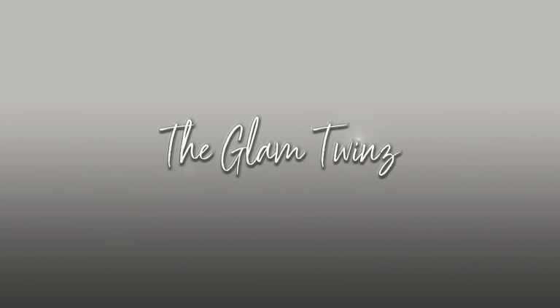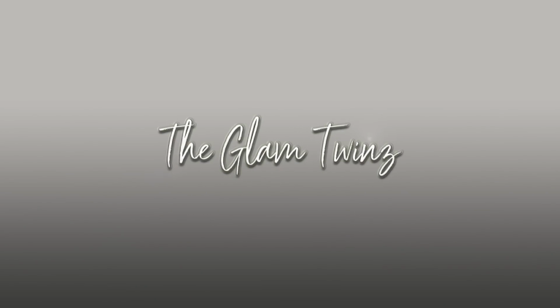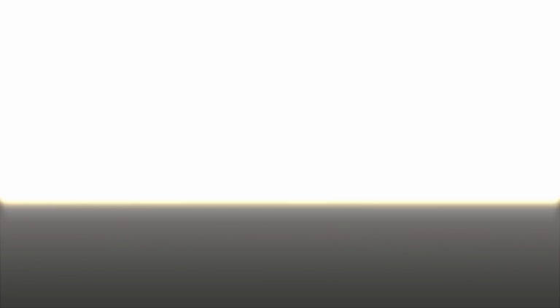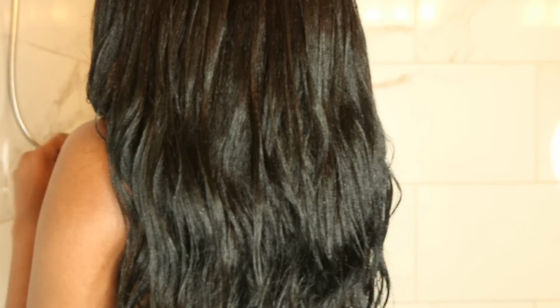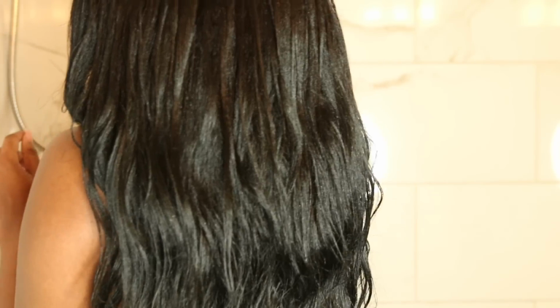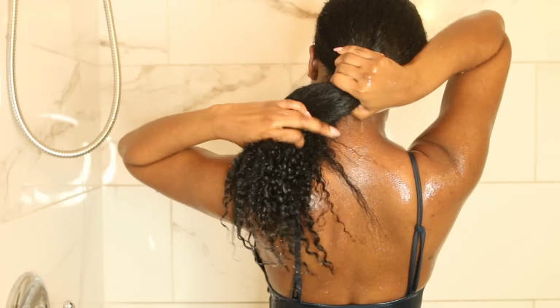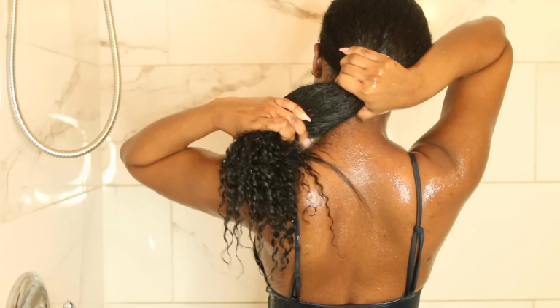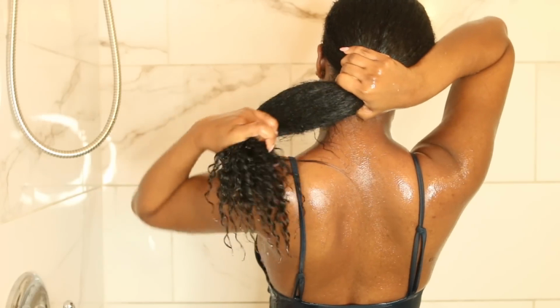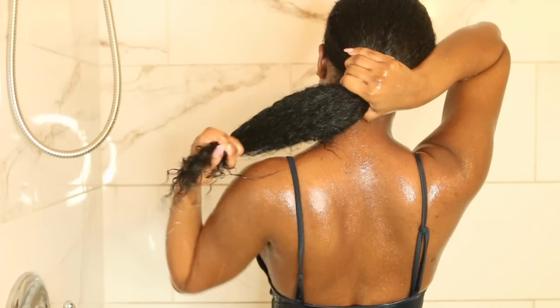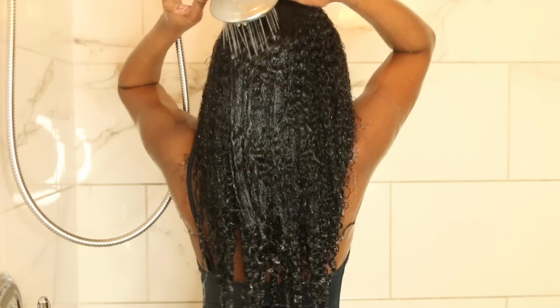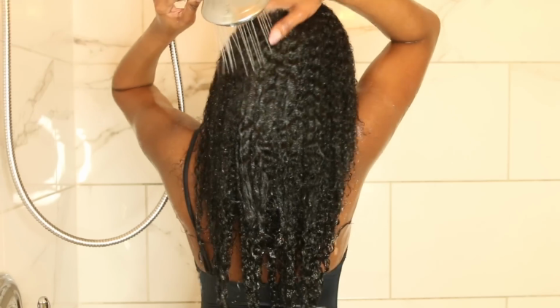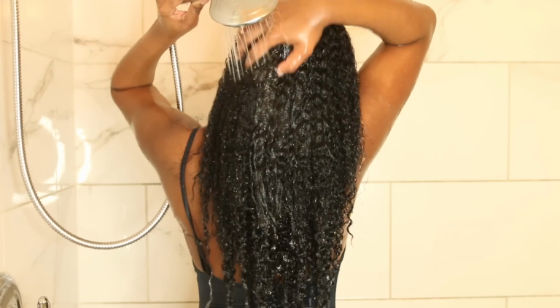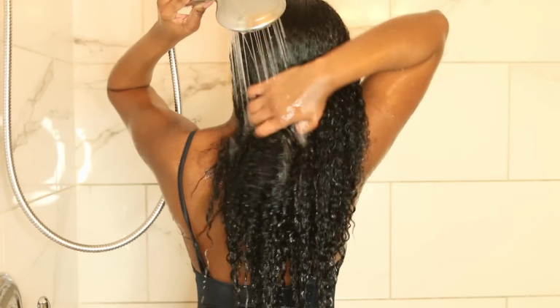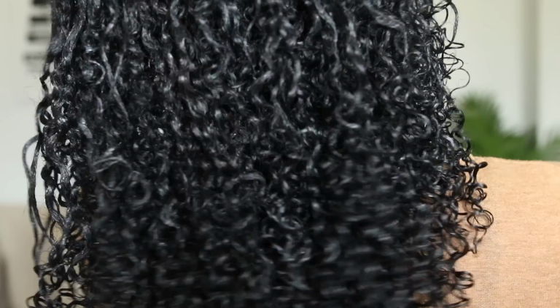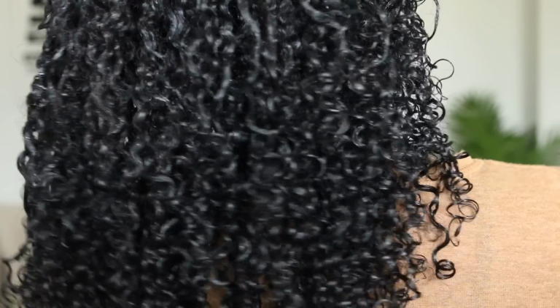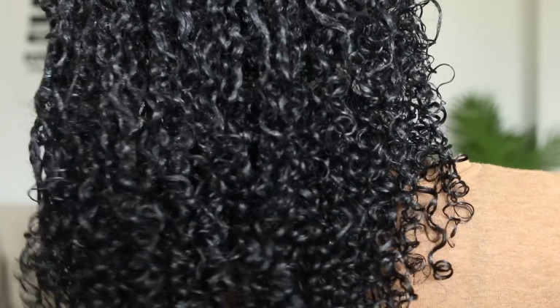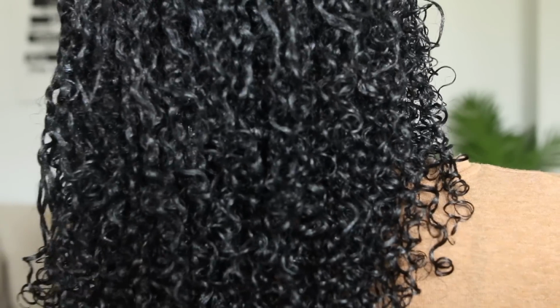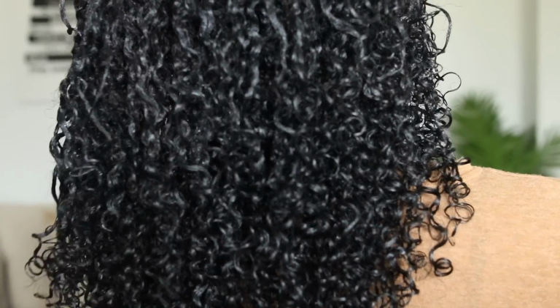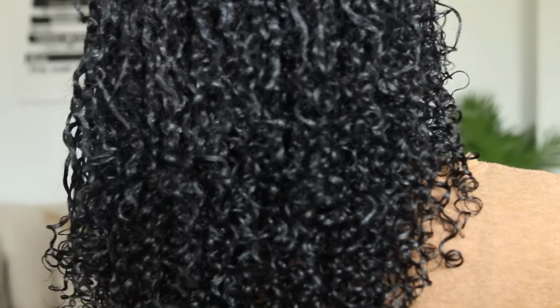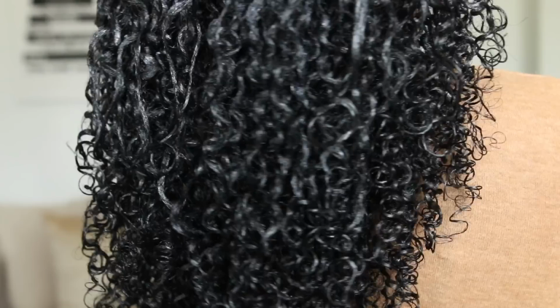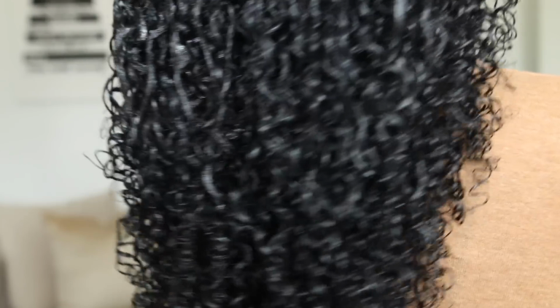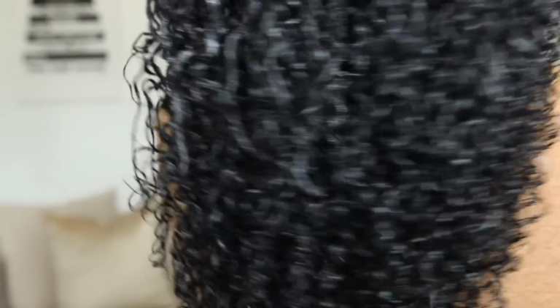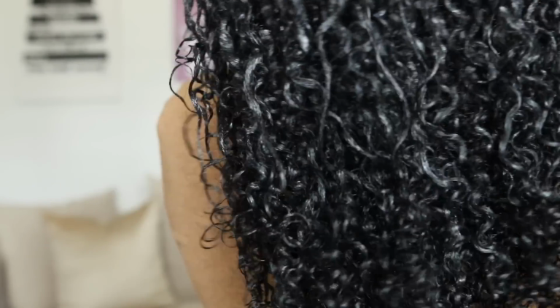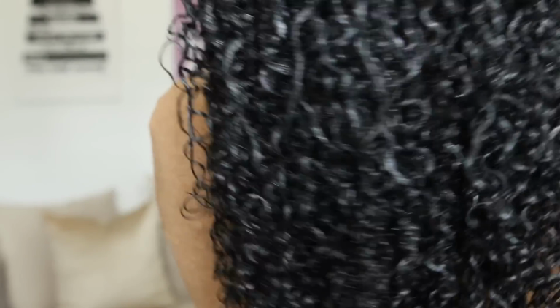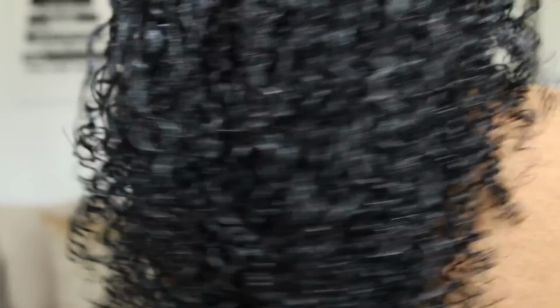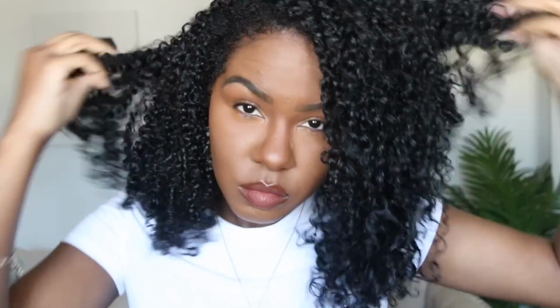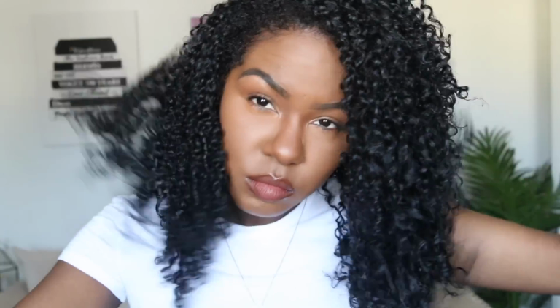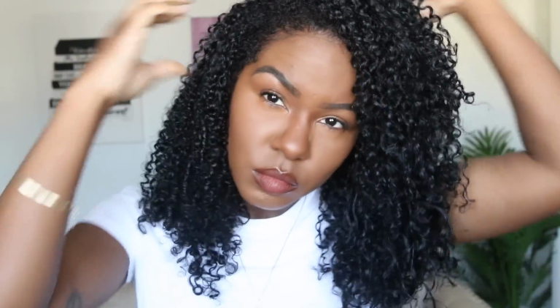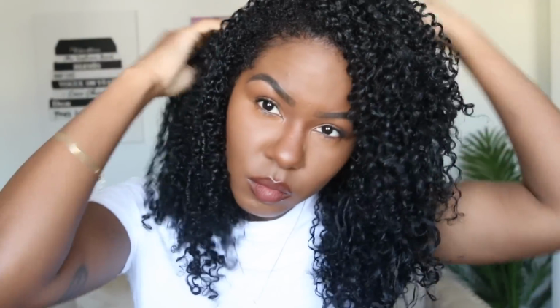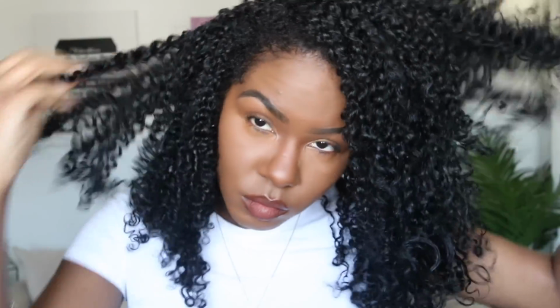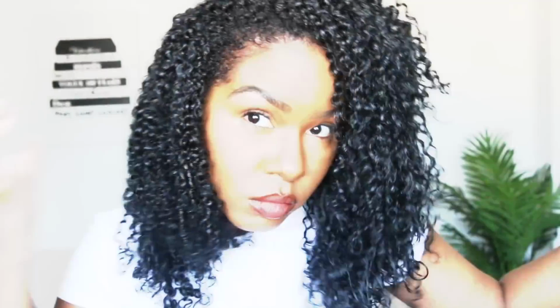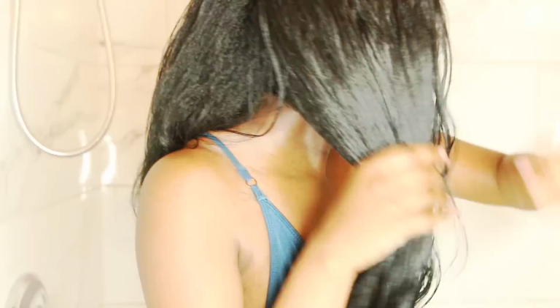Hey guys, it's Kendra. Today I'm going to be showing you how I go from straight to curly. It's about that time — it's spring — and if you guys want to see how I do that, then just keep on watching.